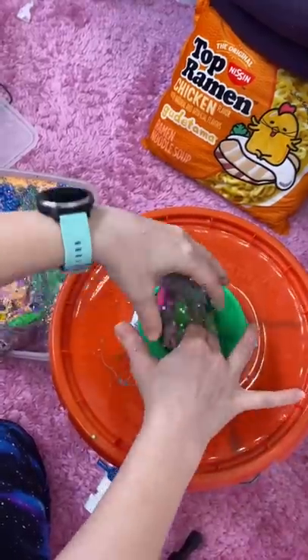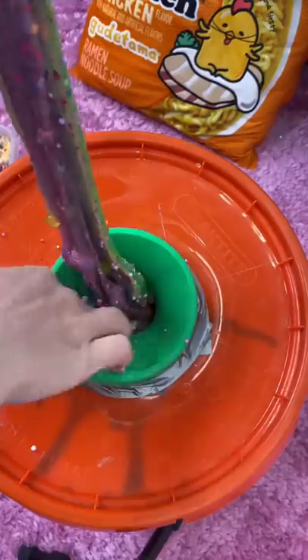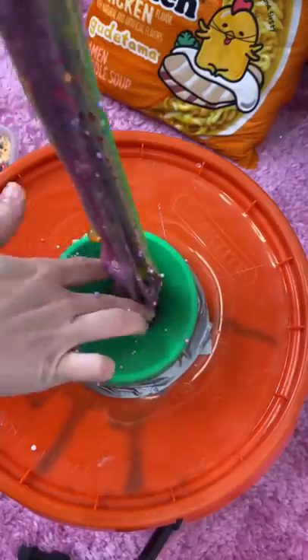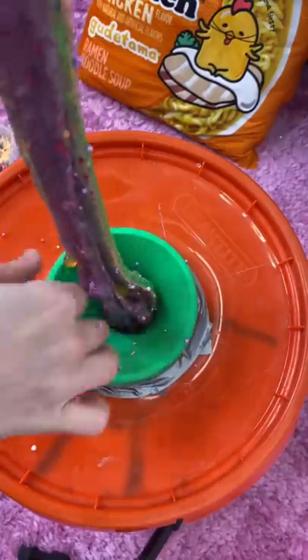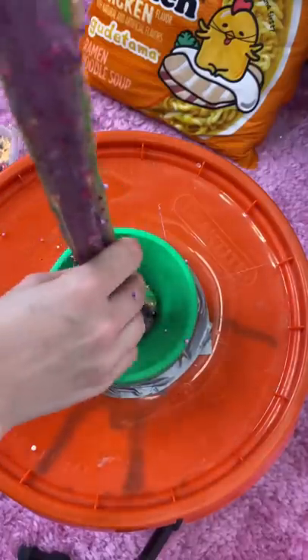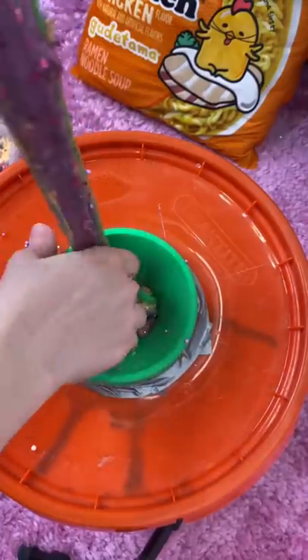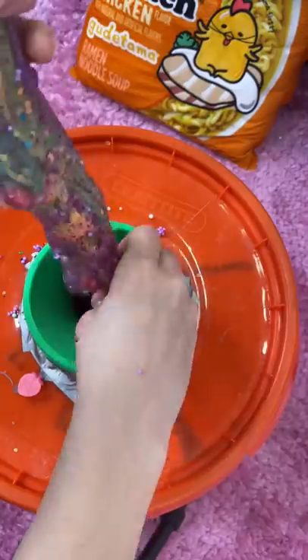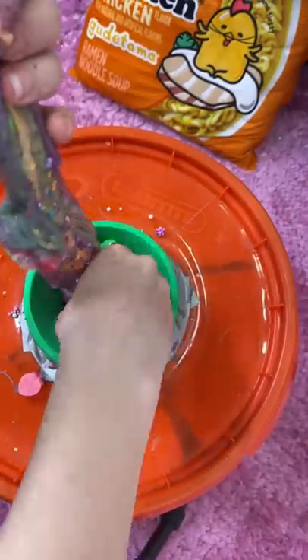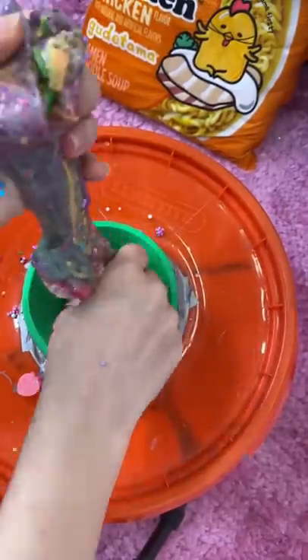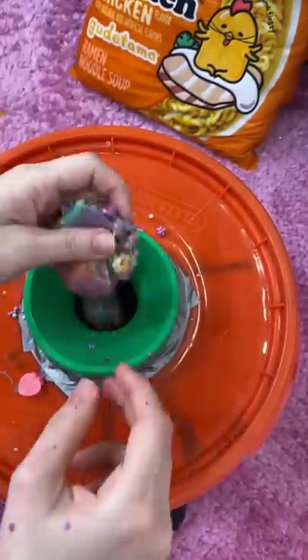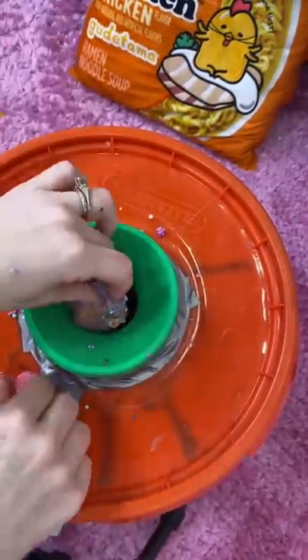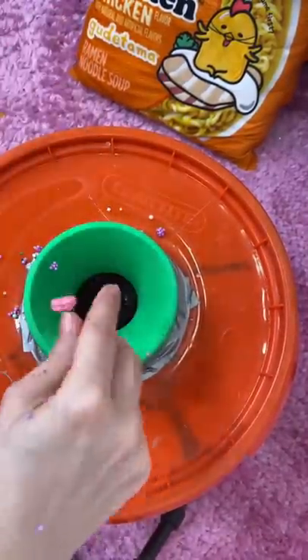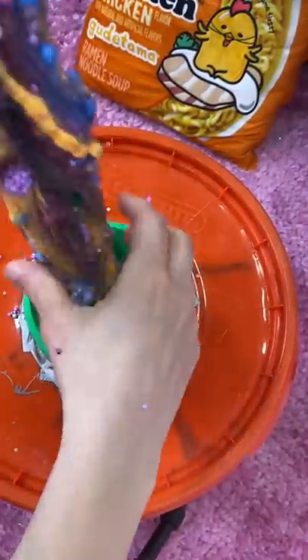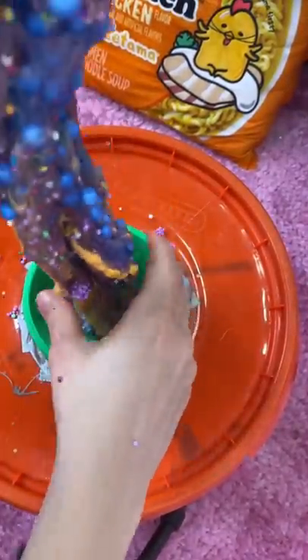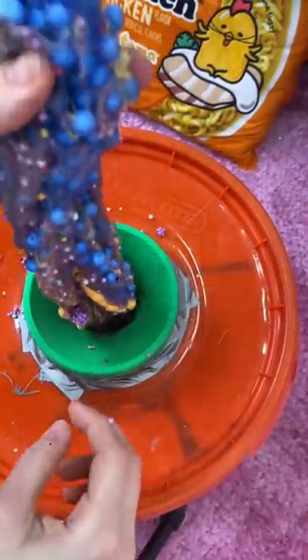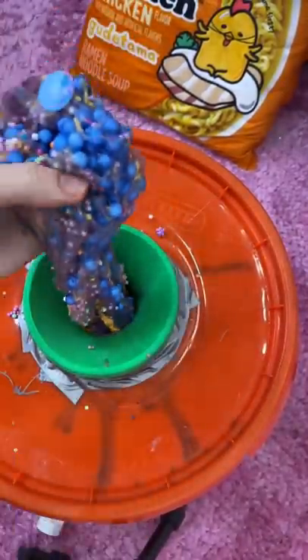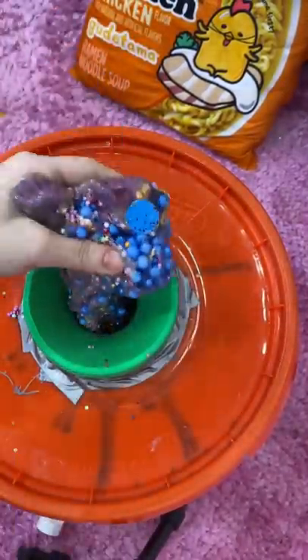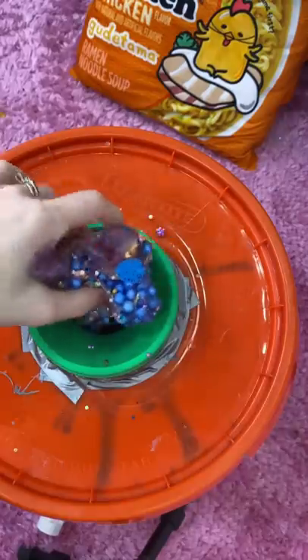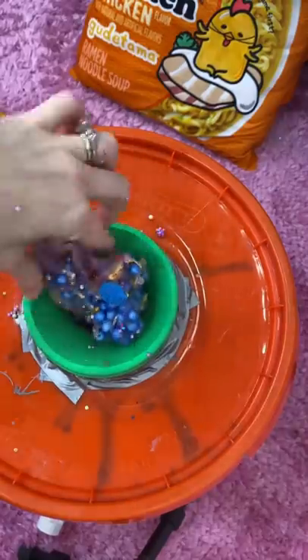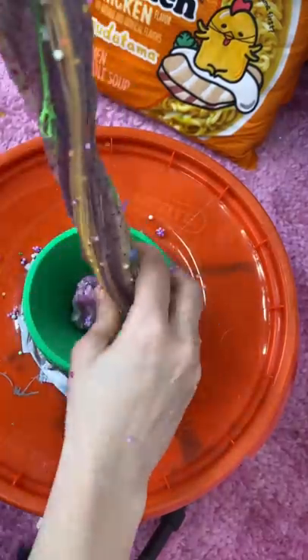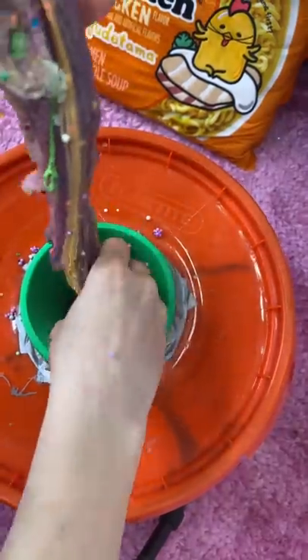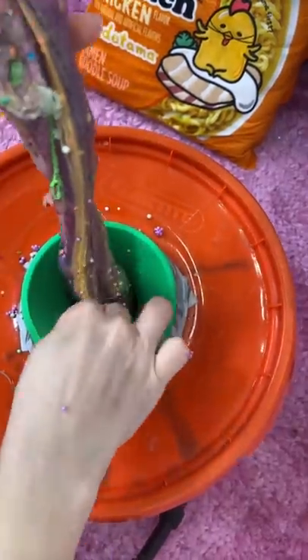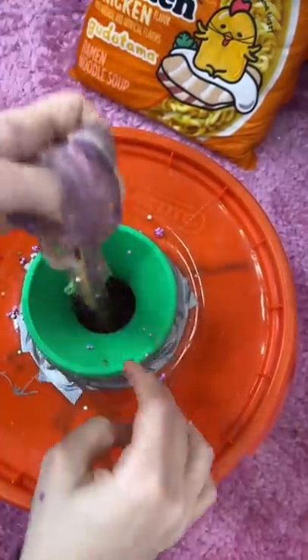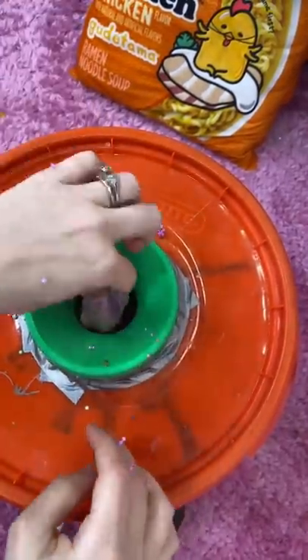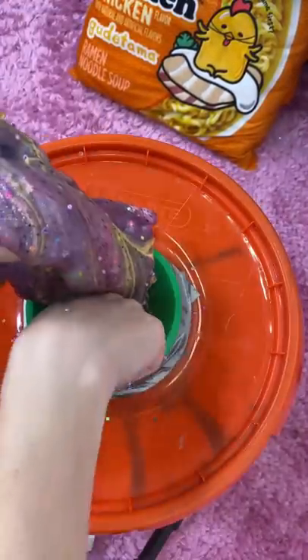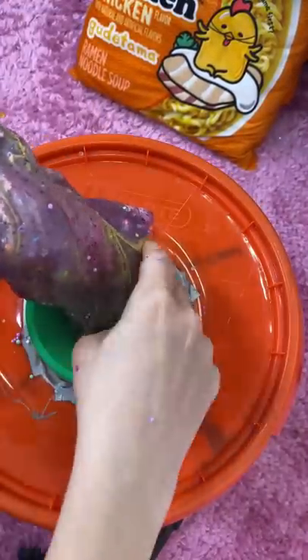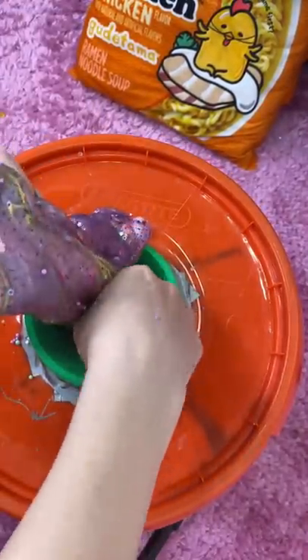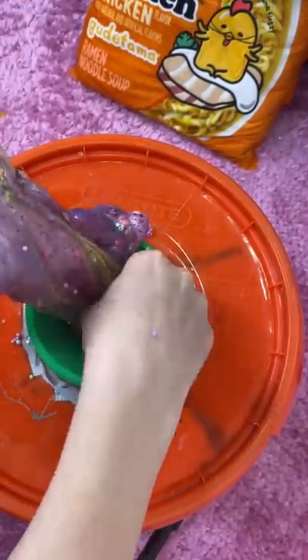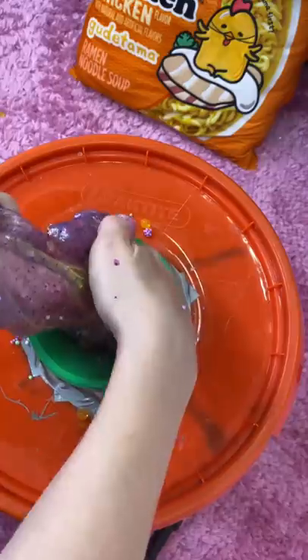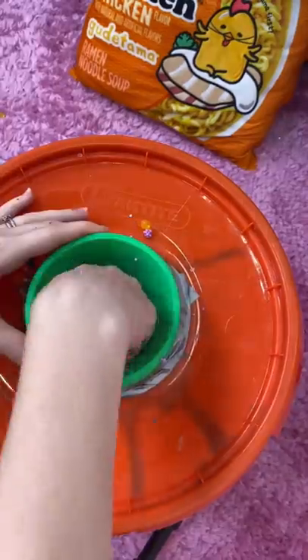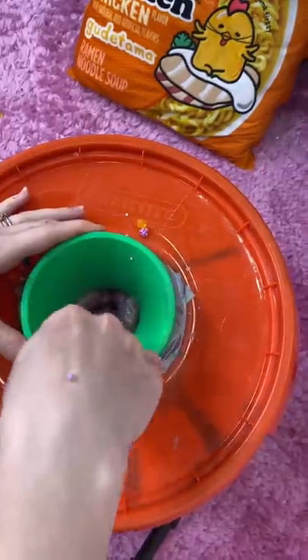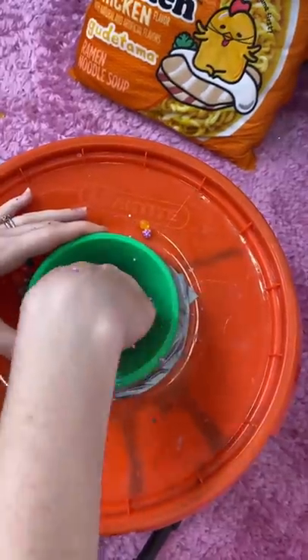This is gonna take freaking forever. I'm still going. I'm not even halfway done. Oh my gosh. We're getting there. I am almost finished. It took a really, really long time. And this is actually the end of it.